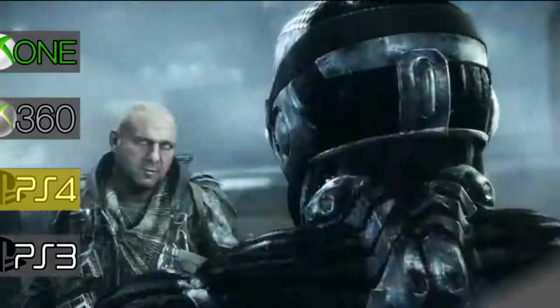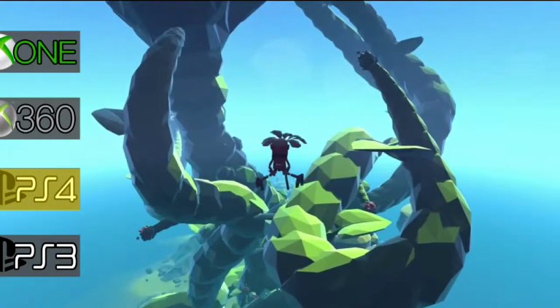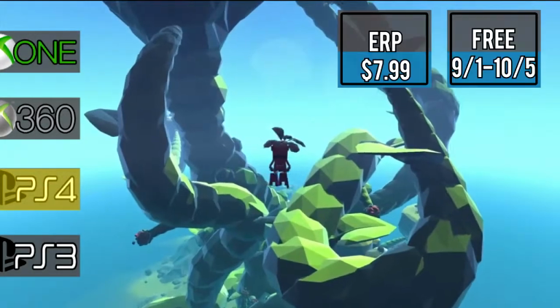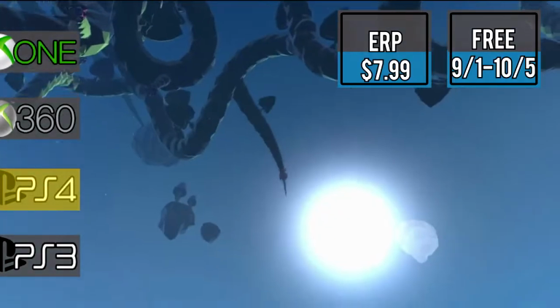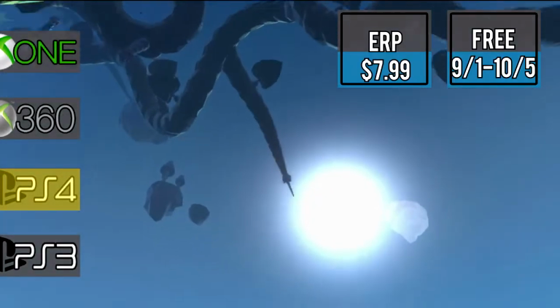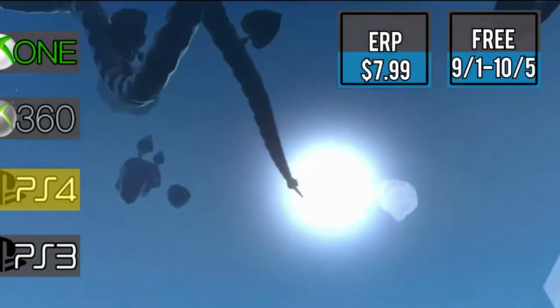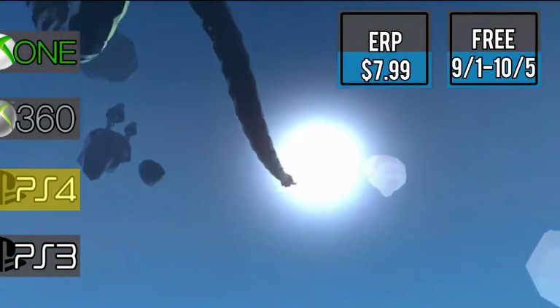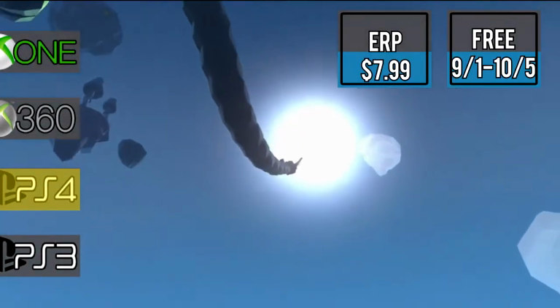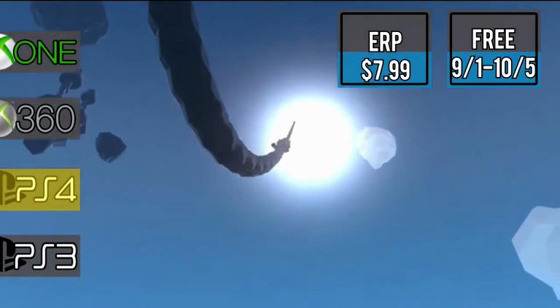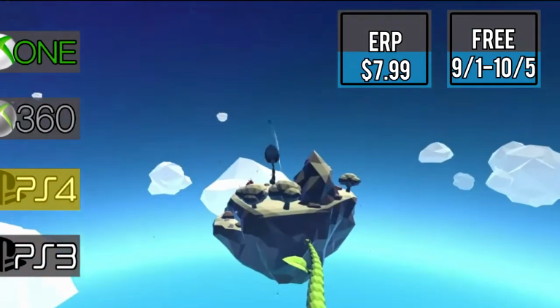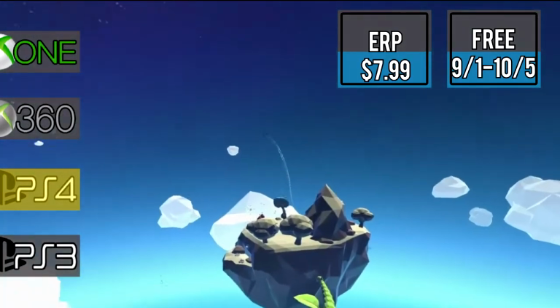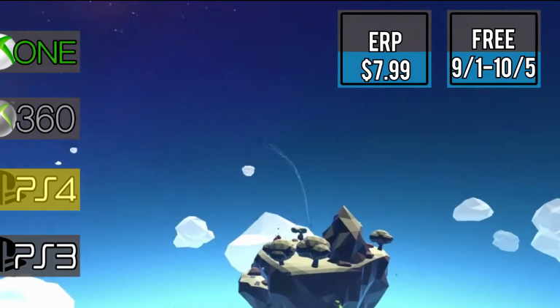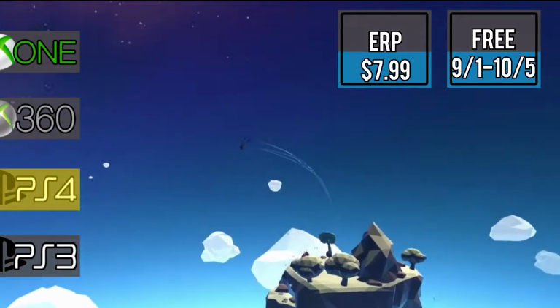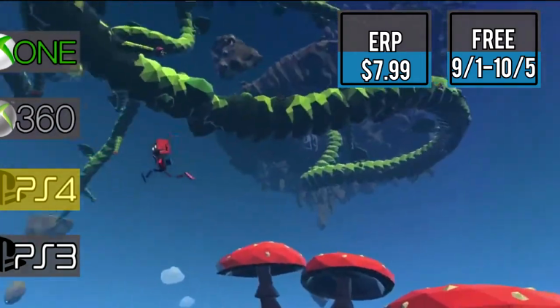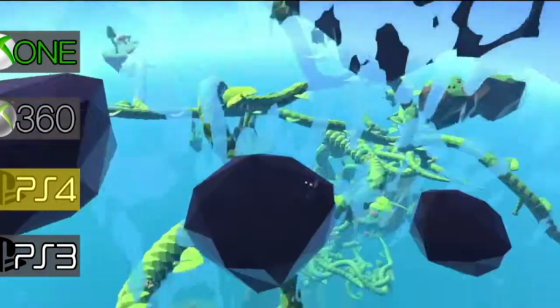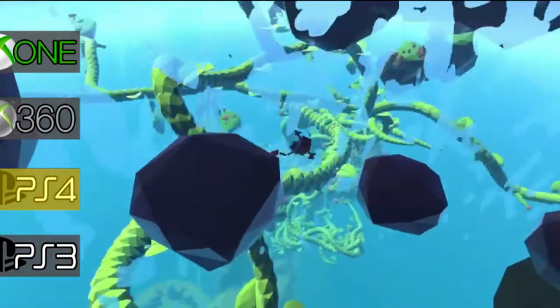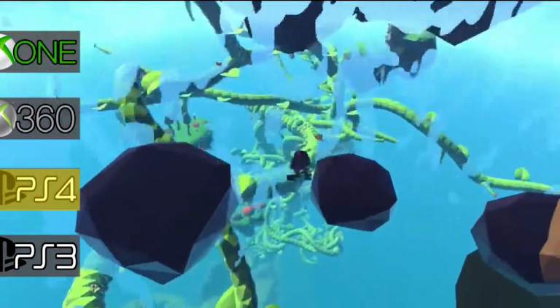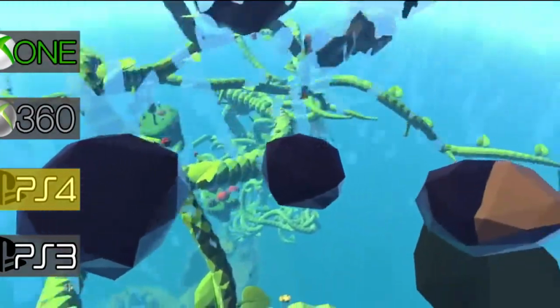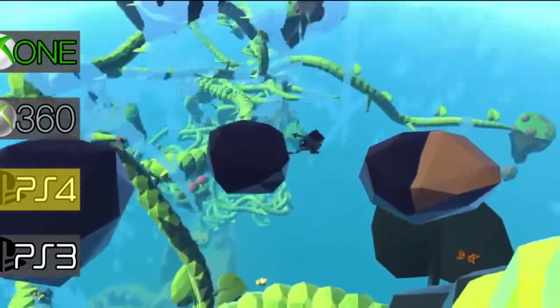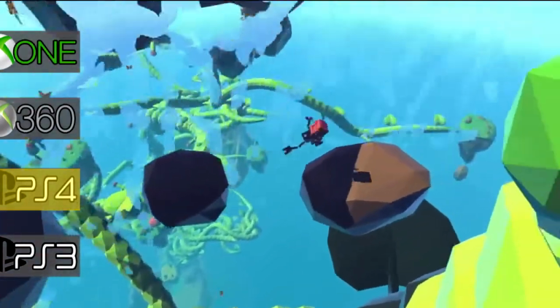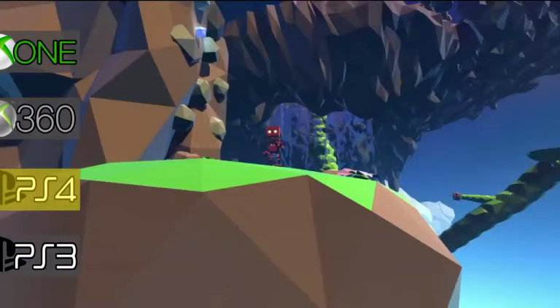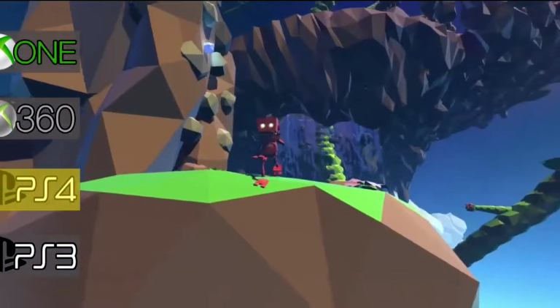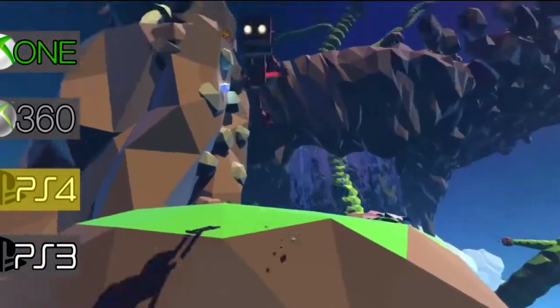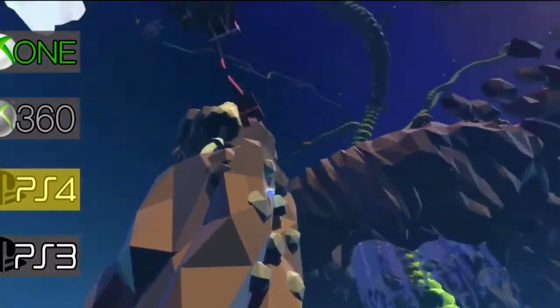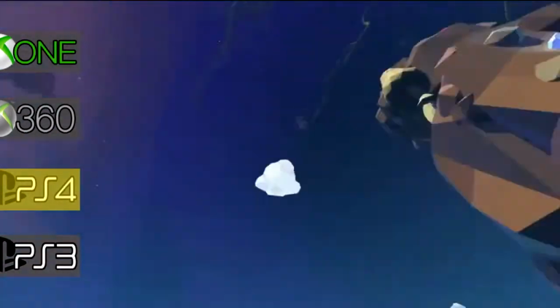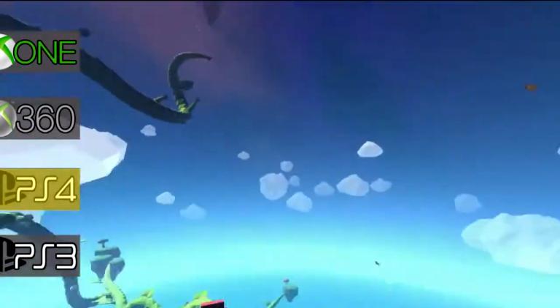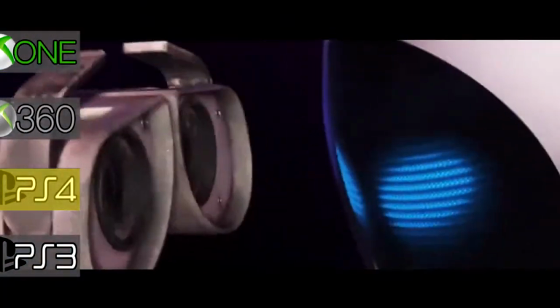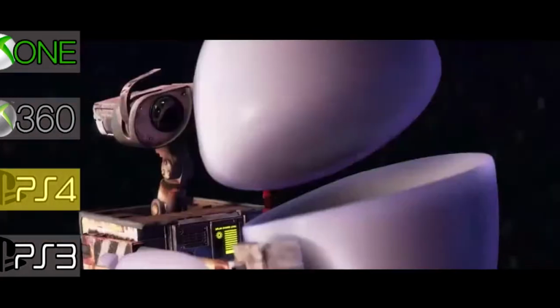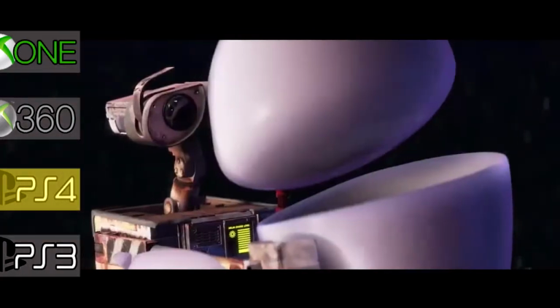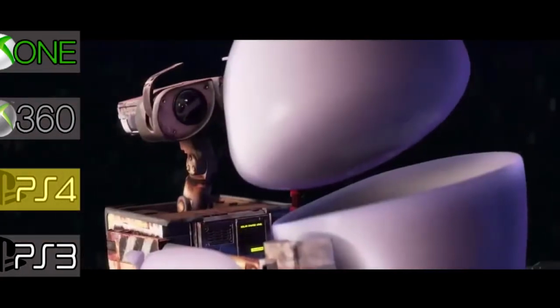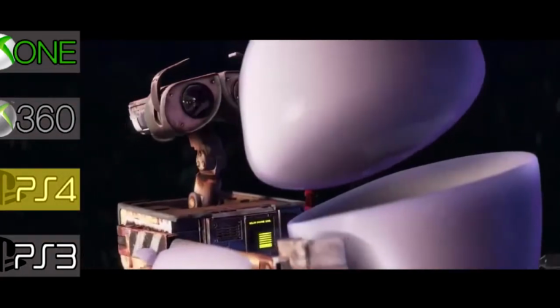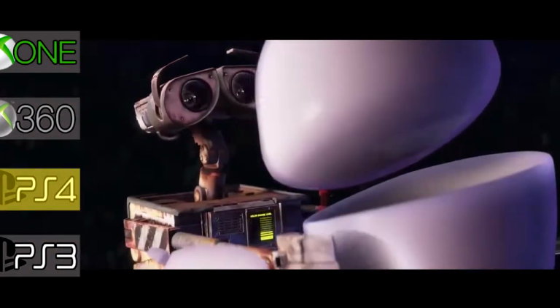First for PS4 is Grow Home, a story about Bud, a botanical utility droid sent across the galaxy to find new plant life to help oxygenate his world — like the long lost cousin of Wall-E.